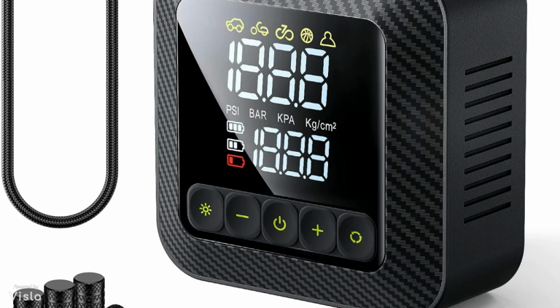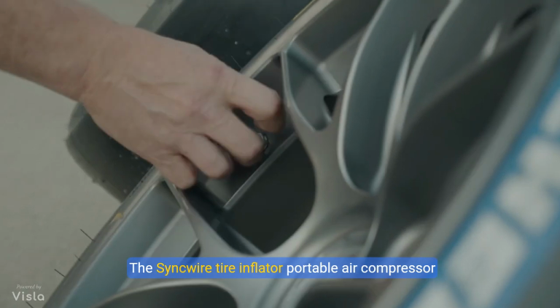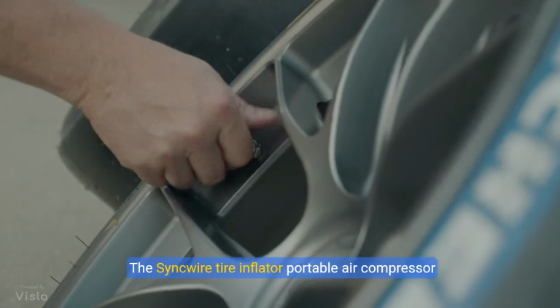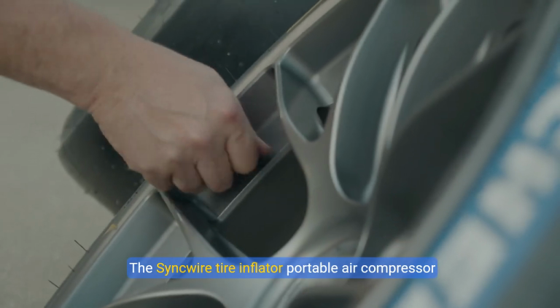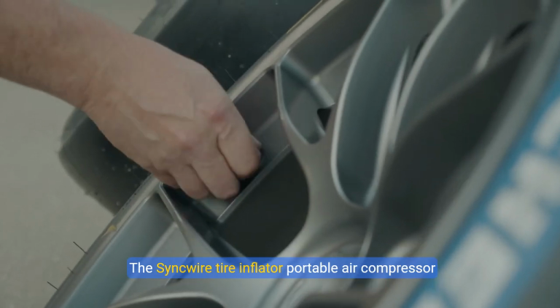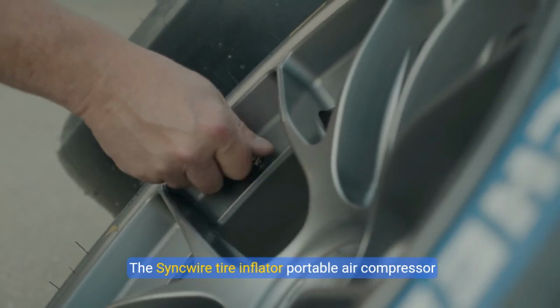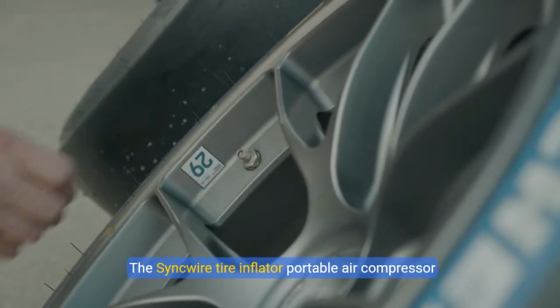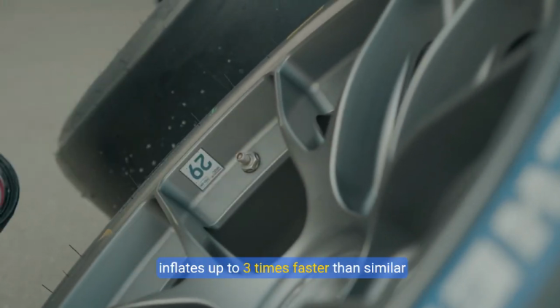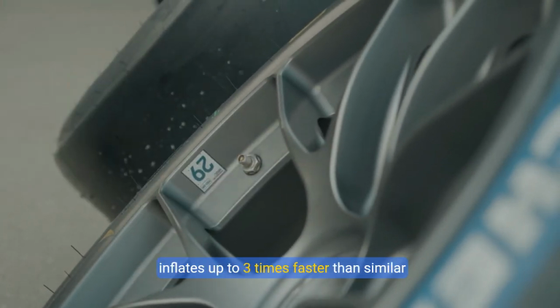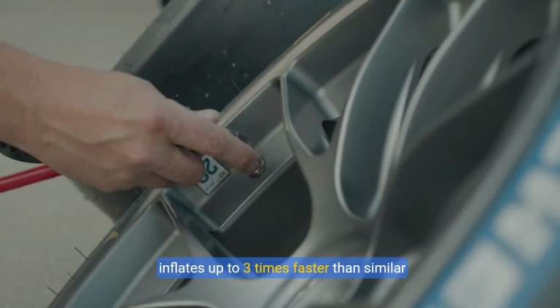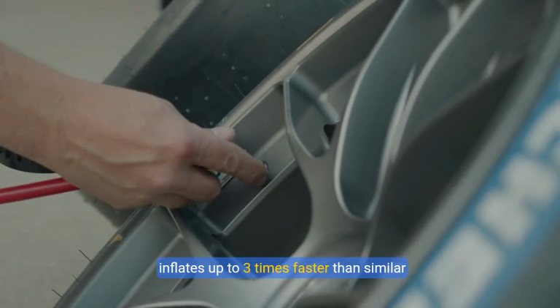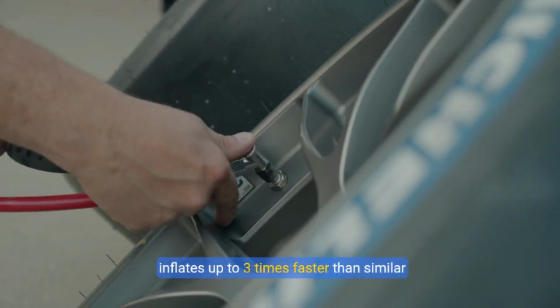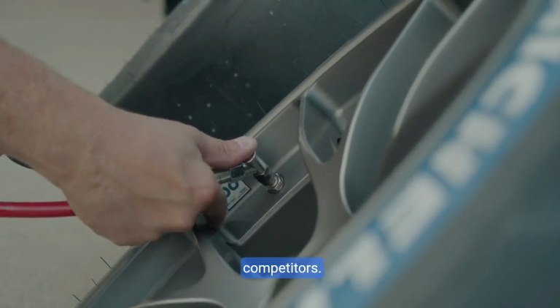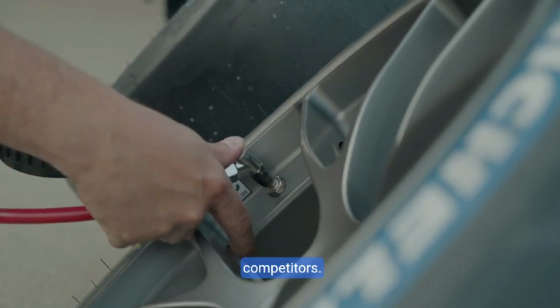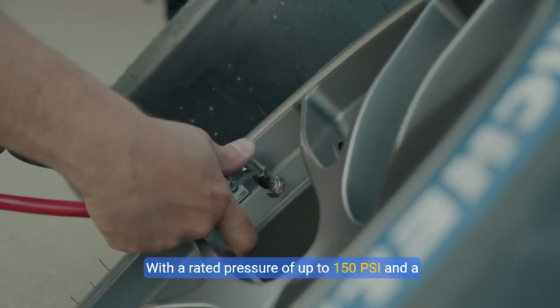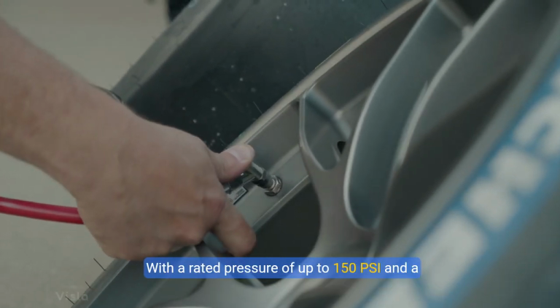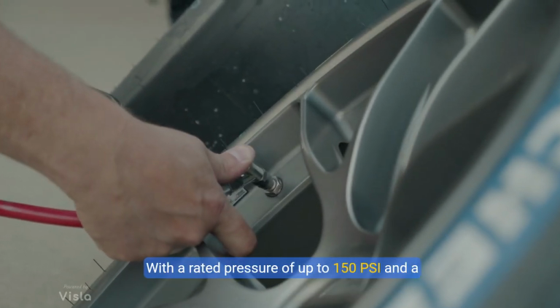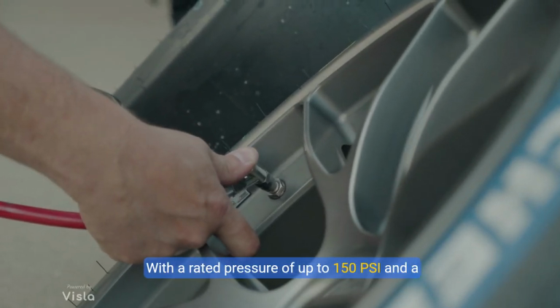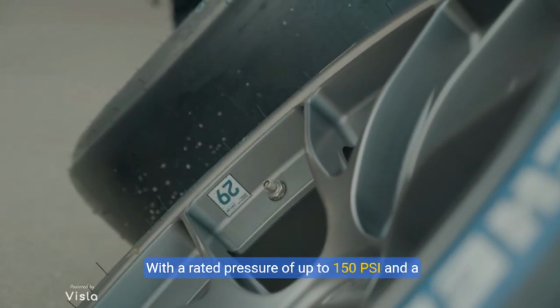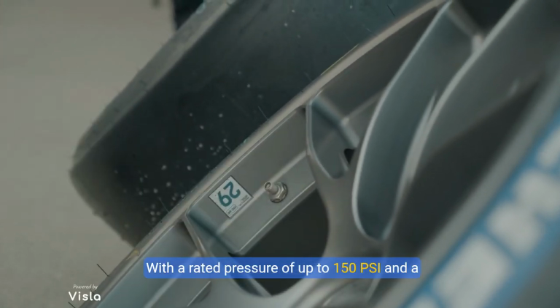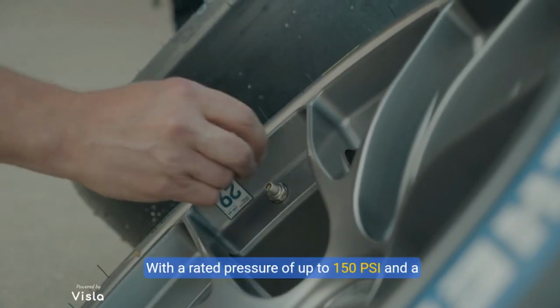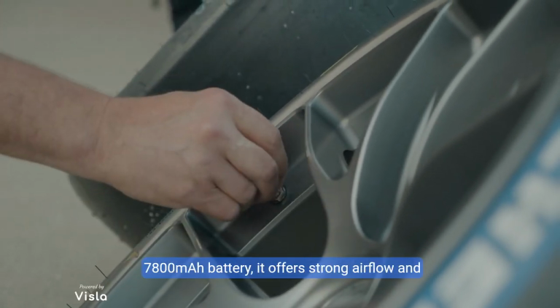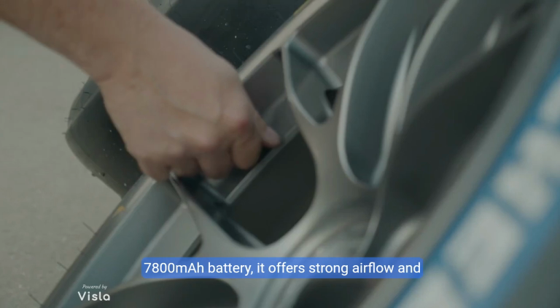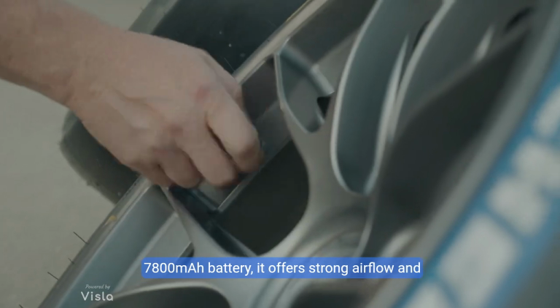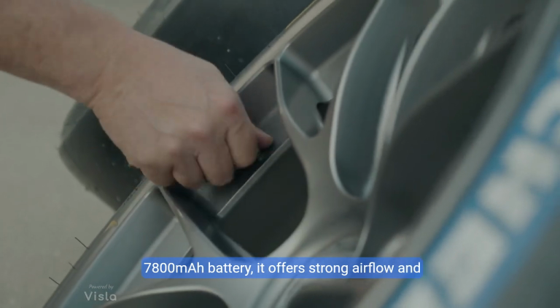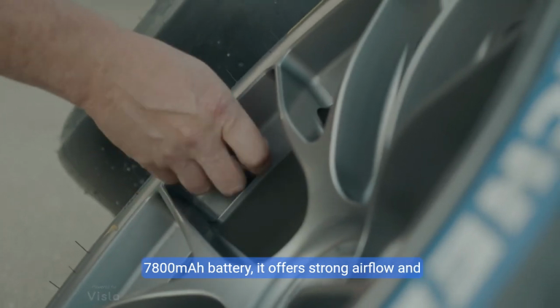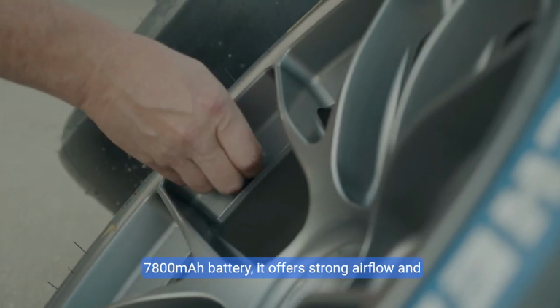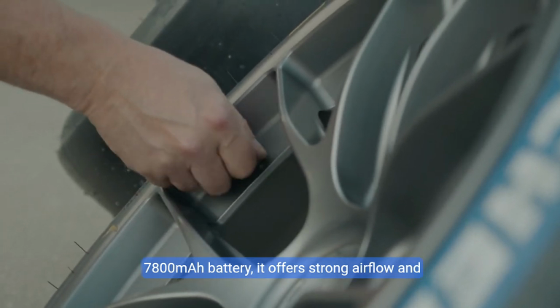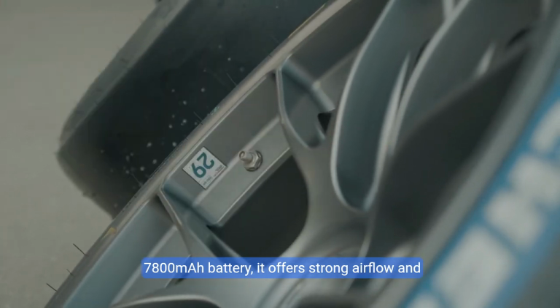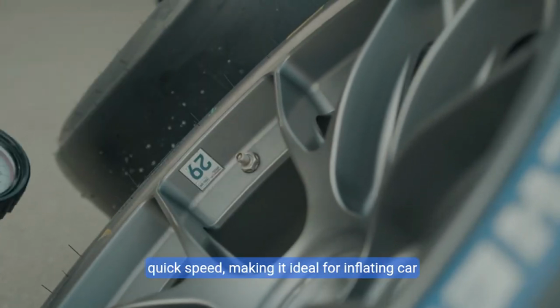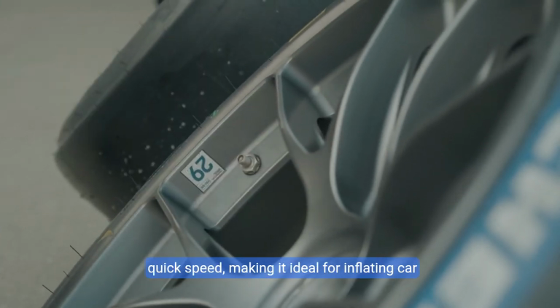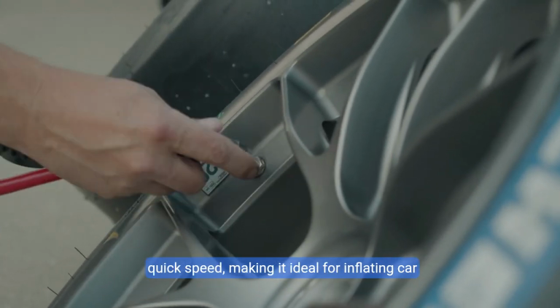The Sinkwire tire inflator portable air compressor inflates up to three times faster than similar competitors, with a rated pressure of up to 150 psi and a 7800 mAh battery. It offers strong airflow and quick speed.